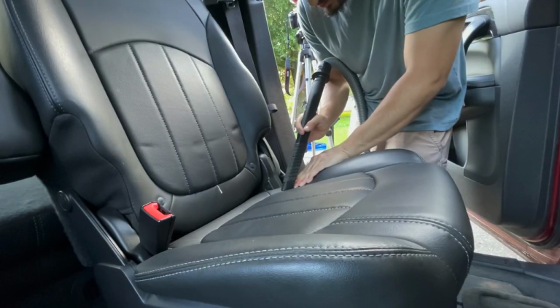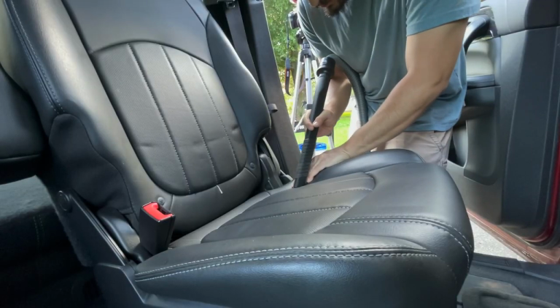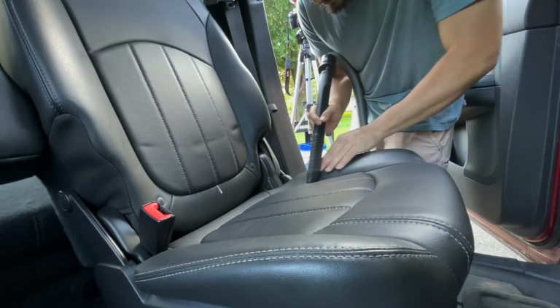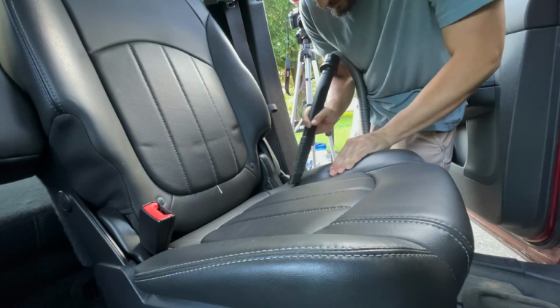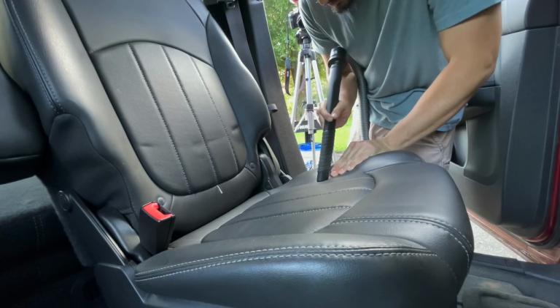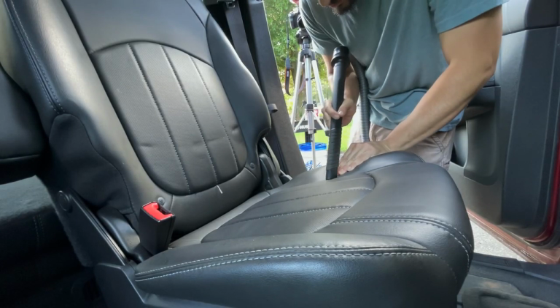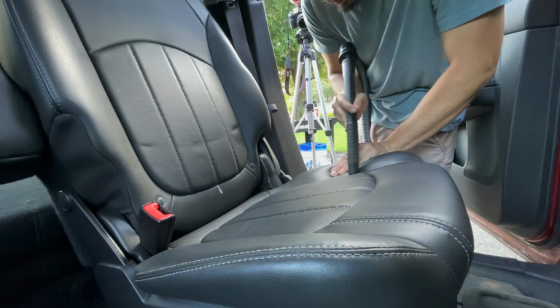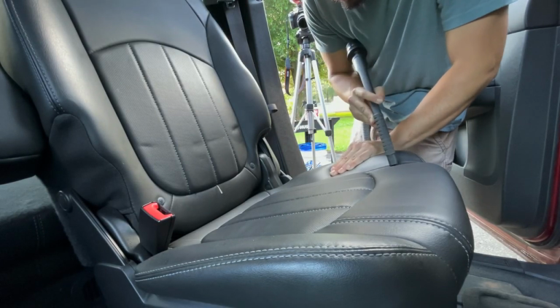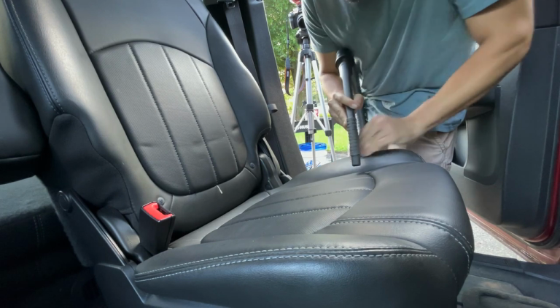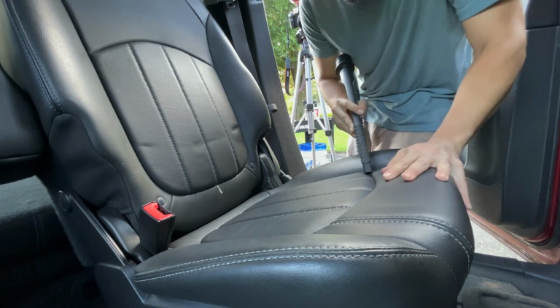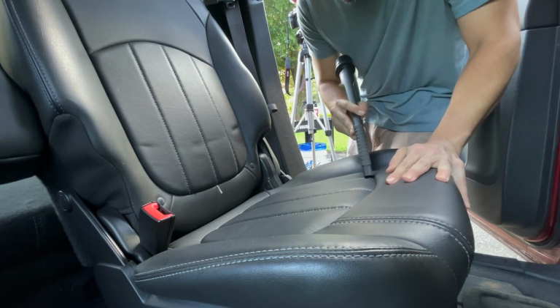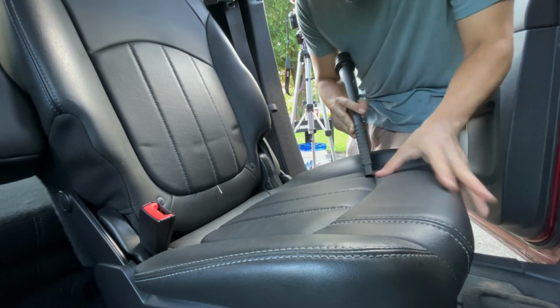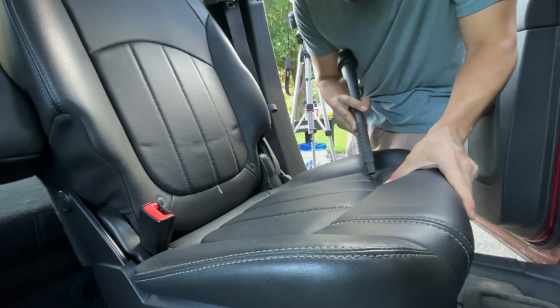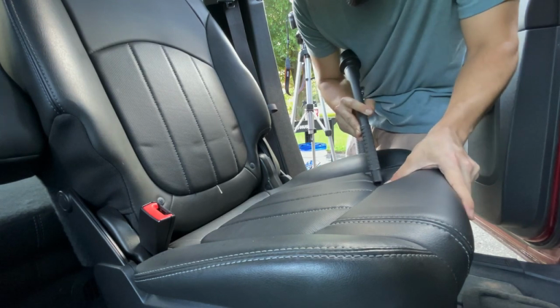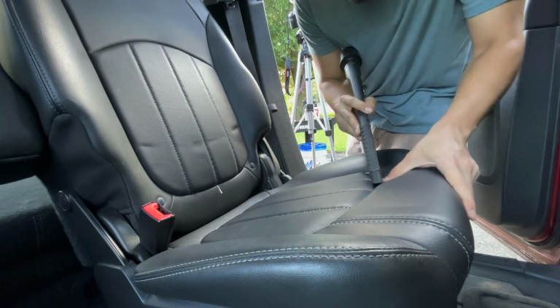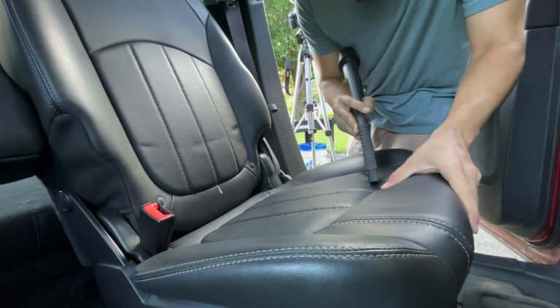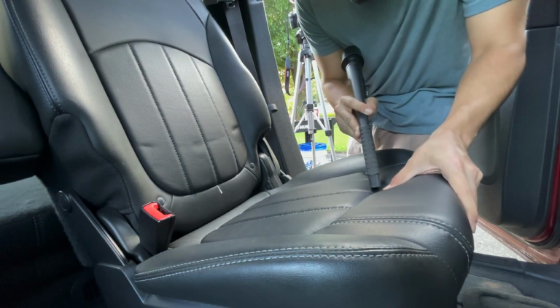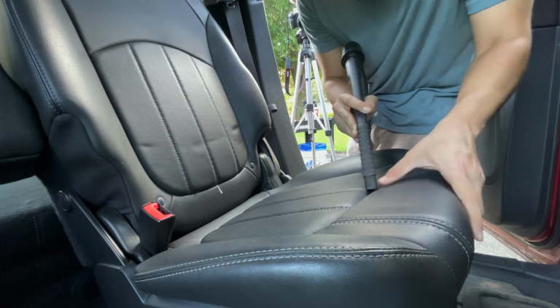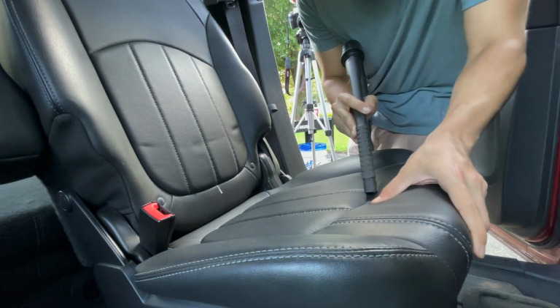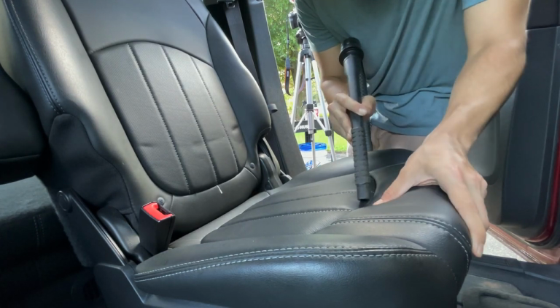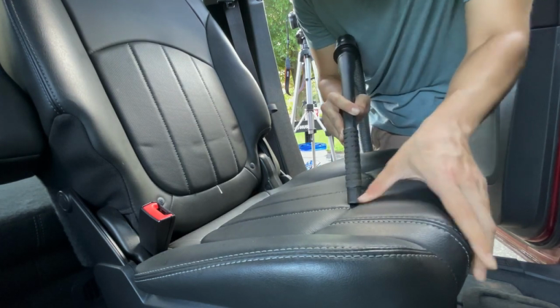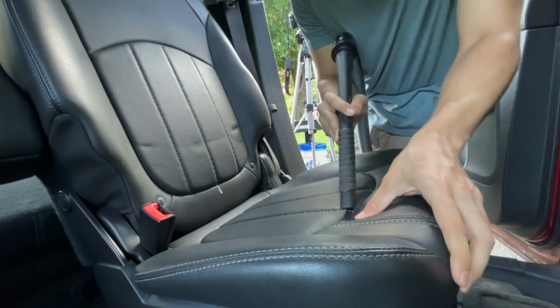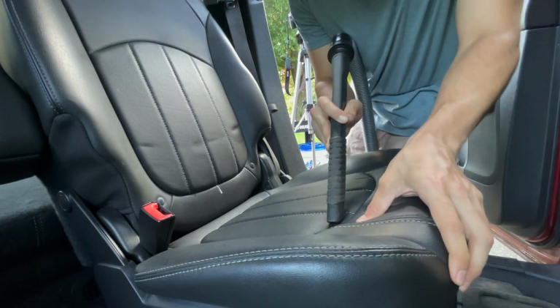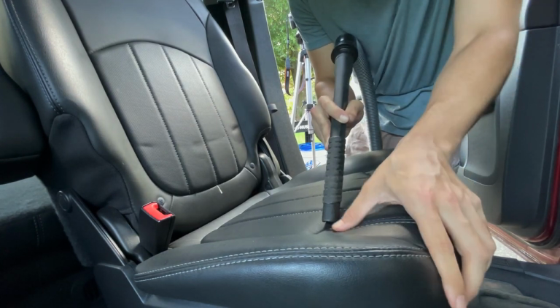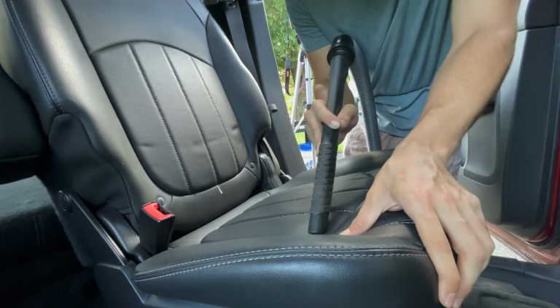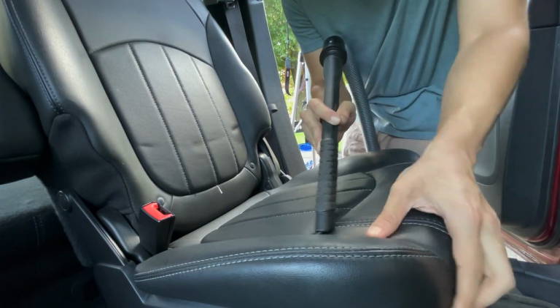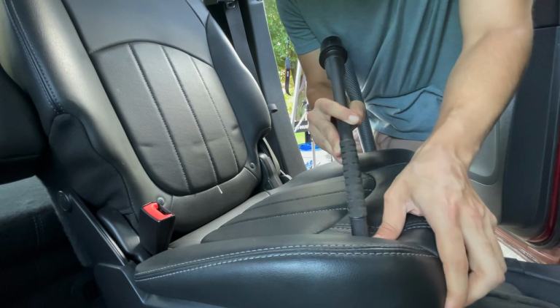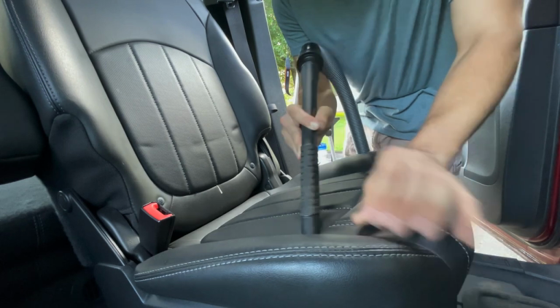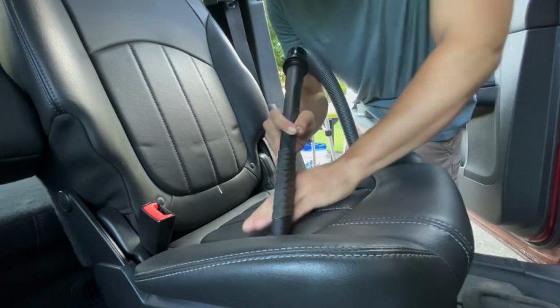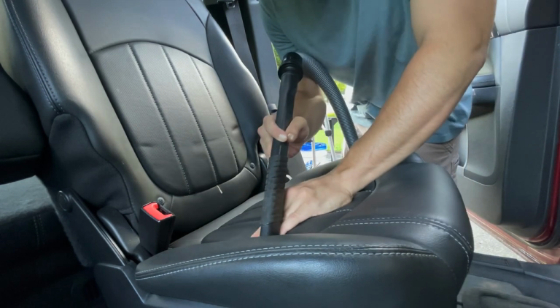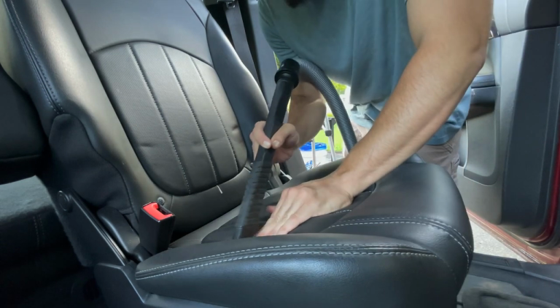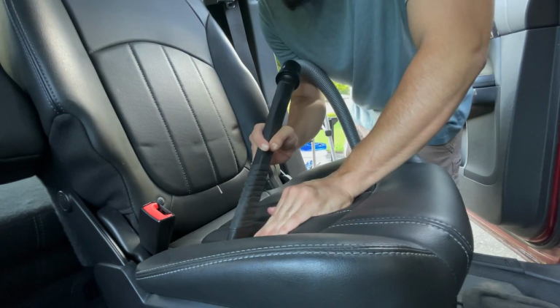So first up, just like with our cloth seats, a thorough vacuum is required. Make sure you get all the nooks and crannies, pushing down on the seat and getting into those seams.